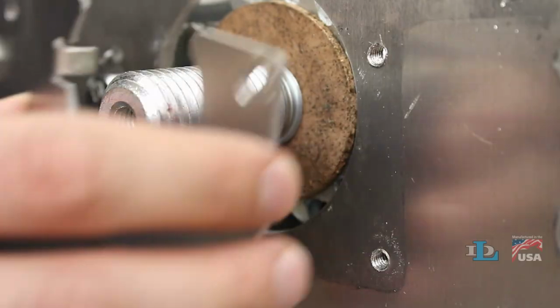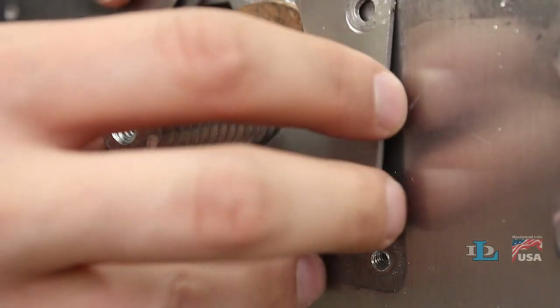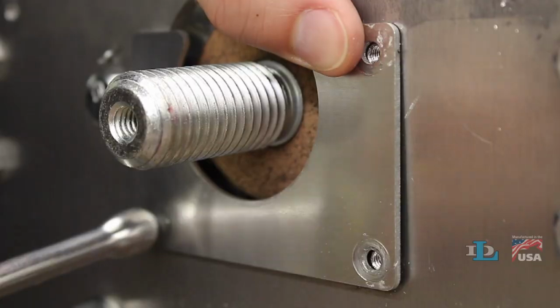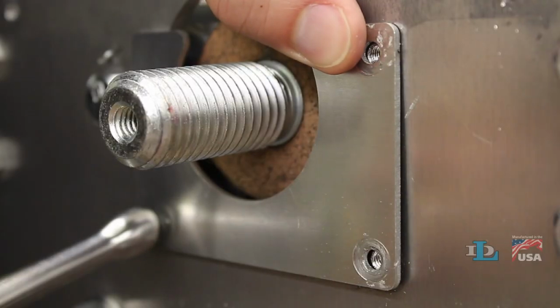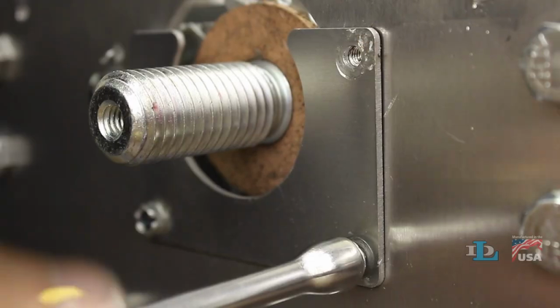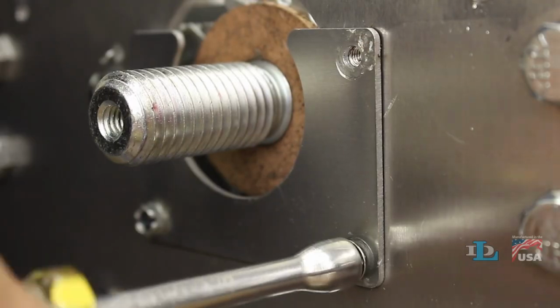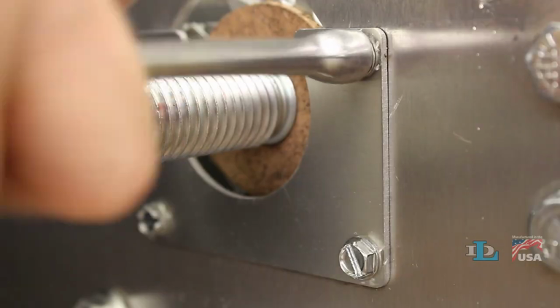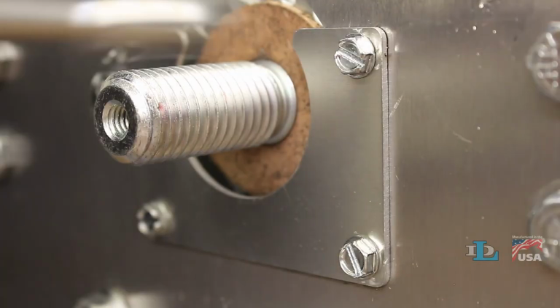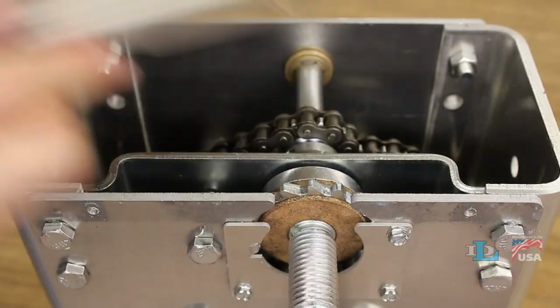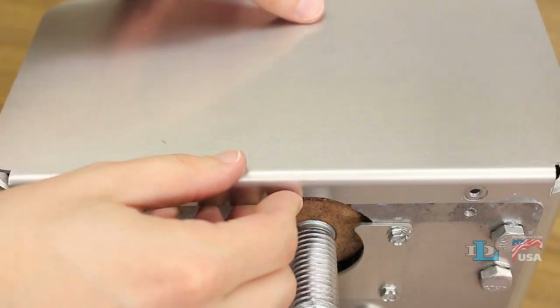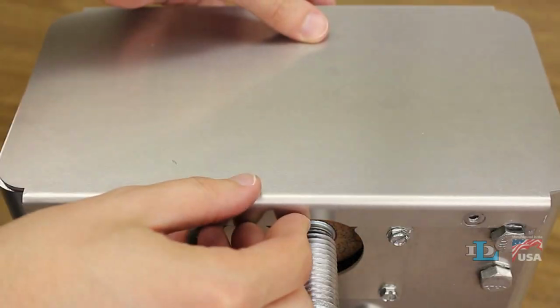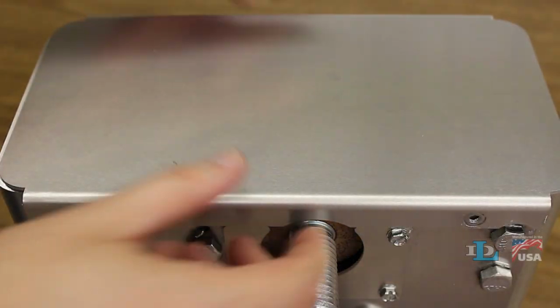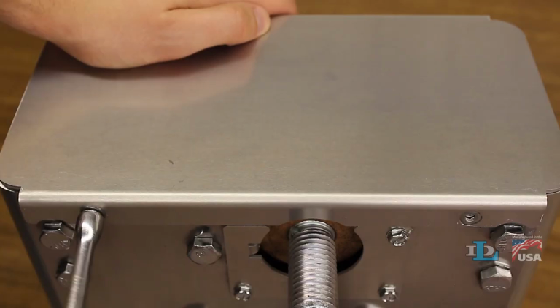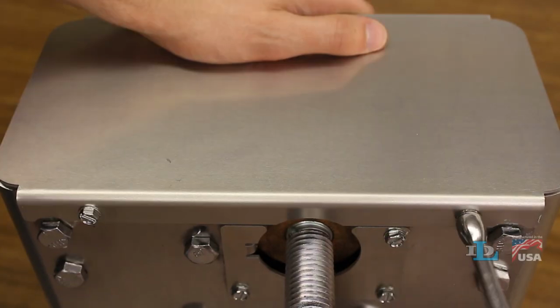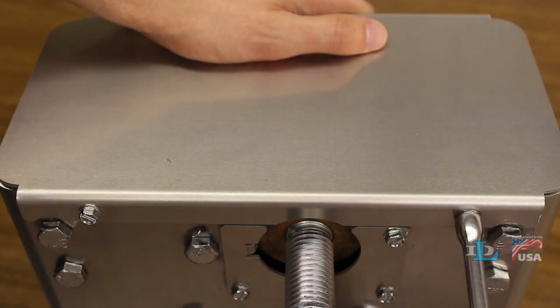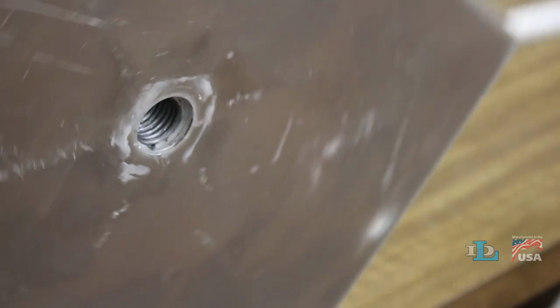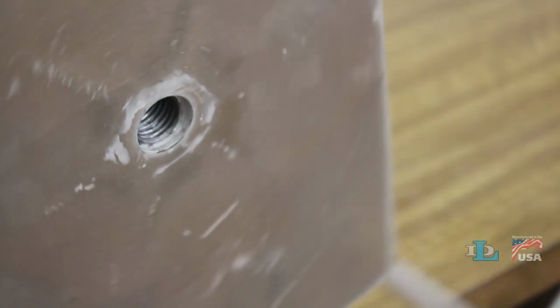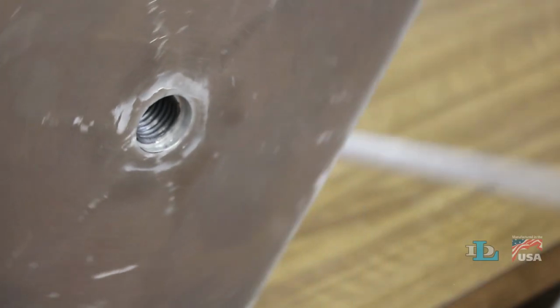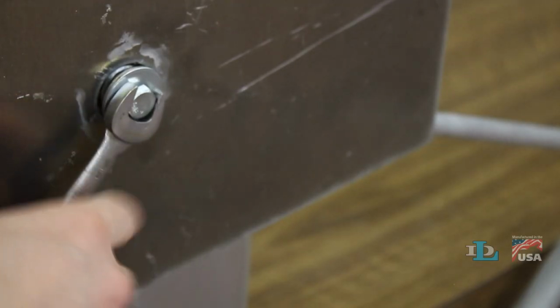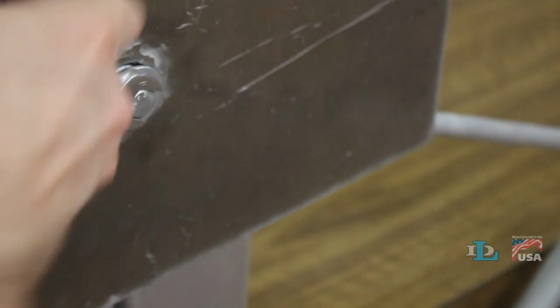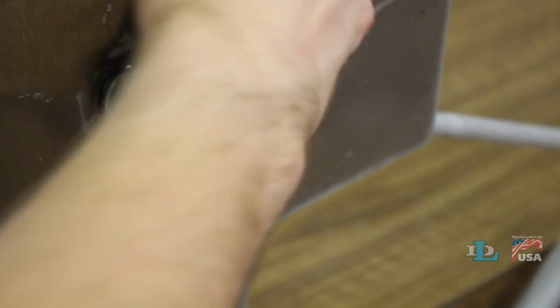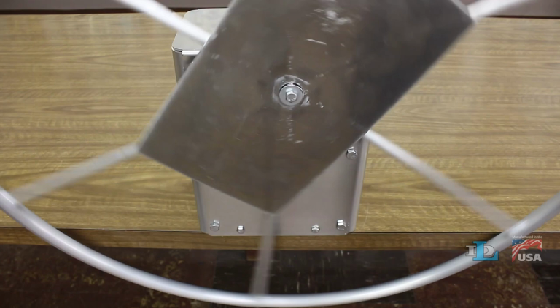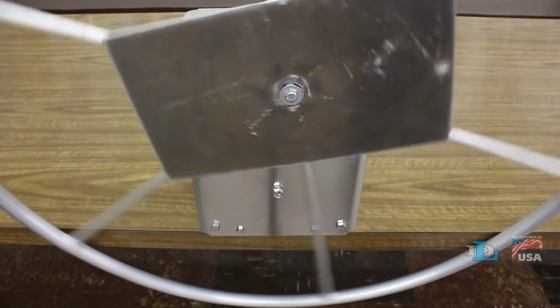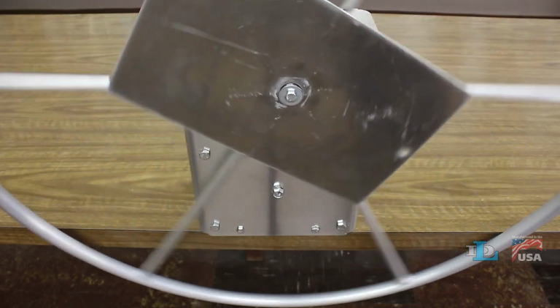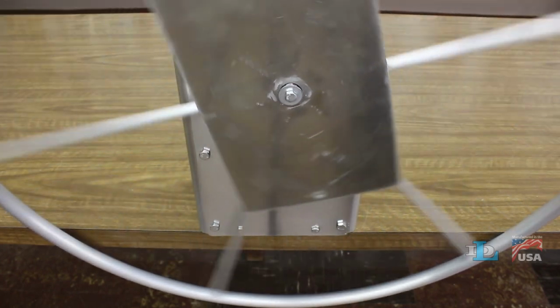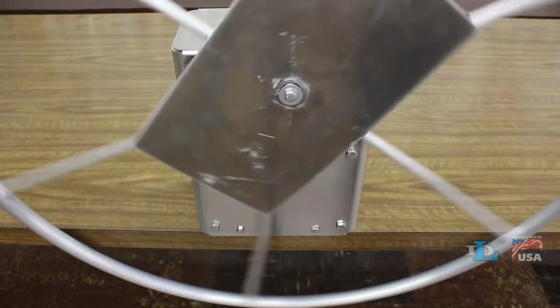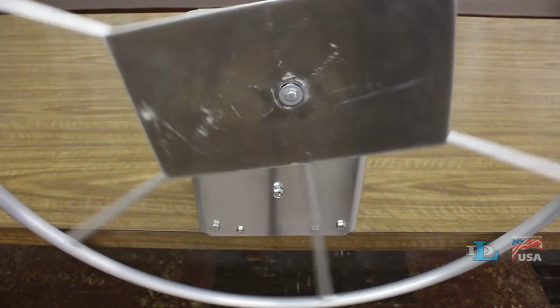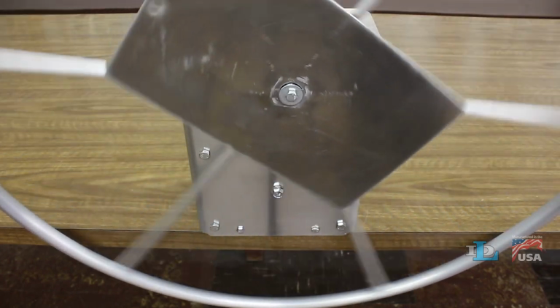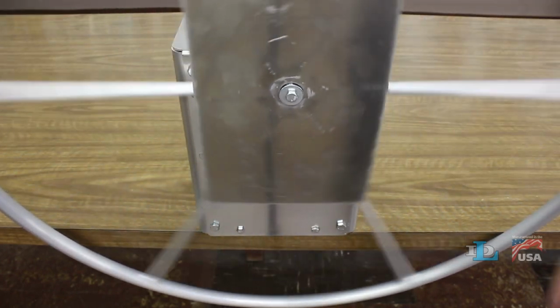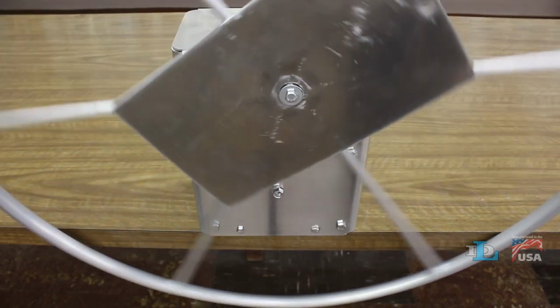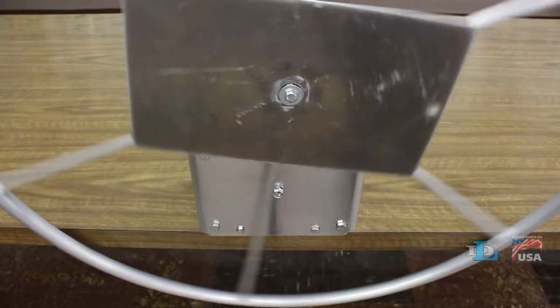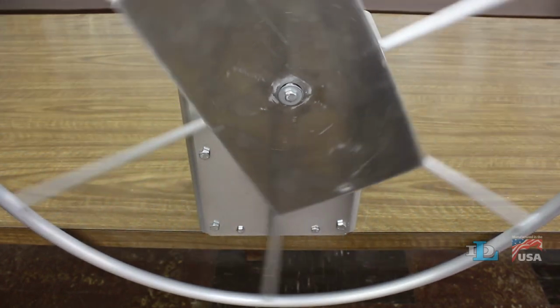Finally, reinstall the front access panel, top cover, and wheel. Then ensure that you hear a clicking sound like this when you turn the wheel clockwise.